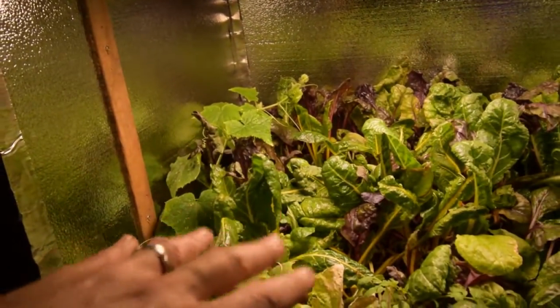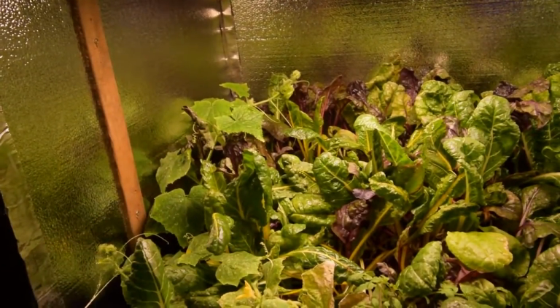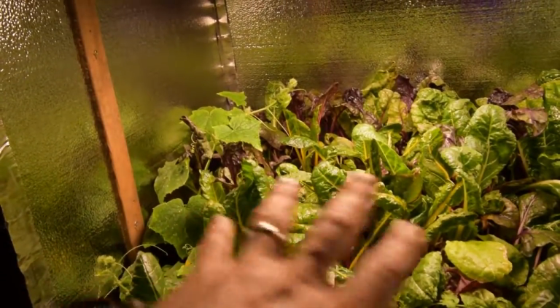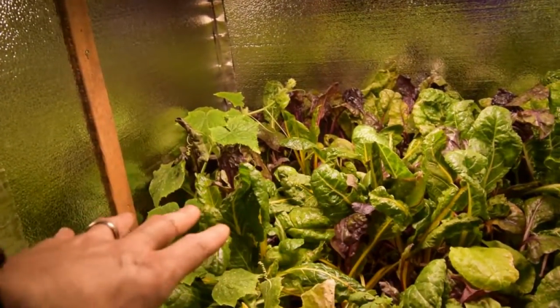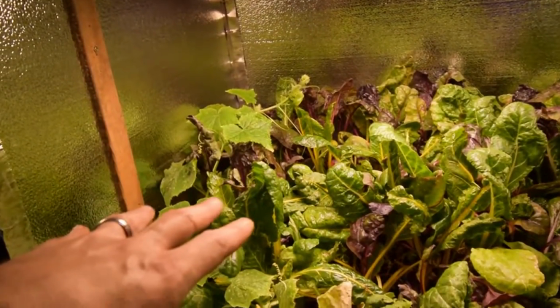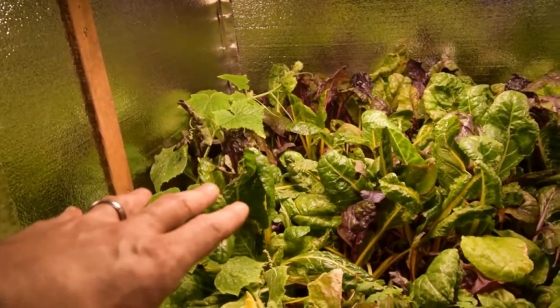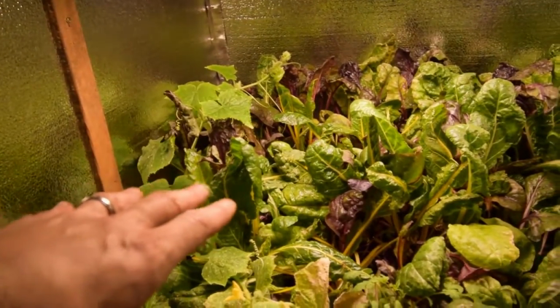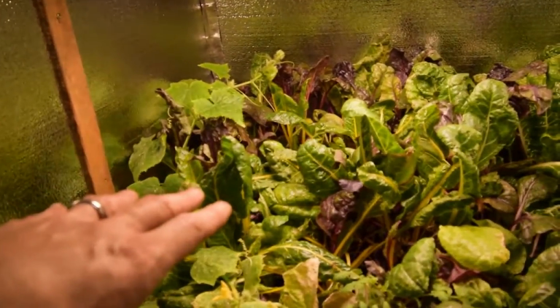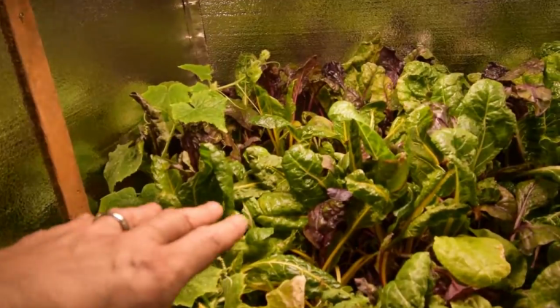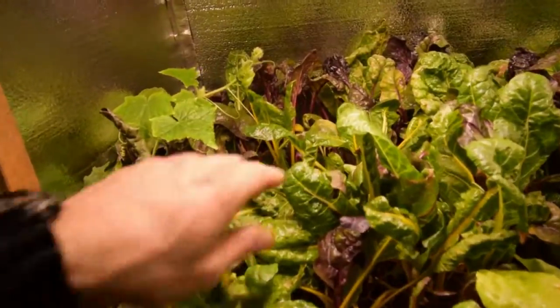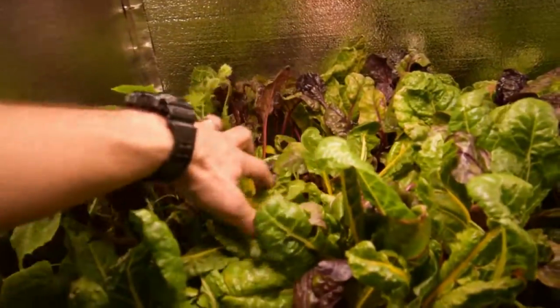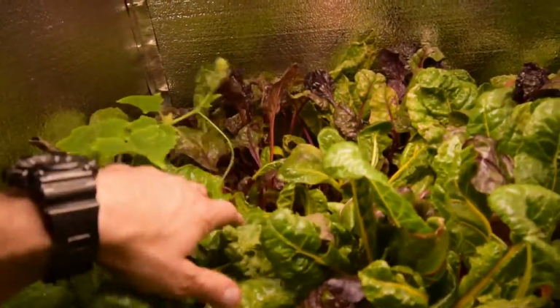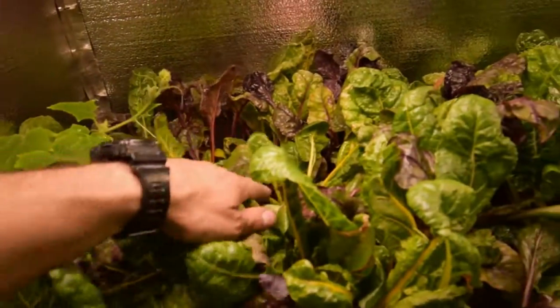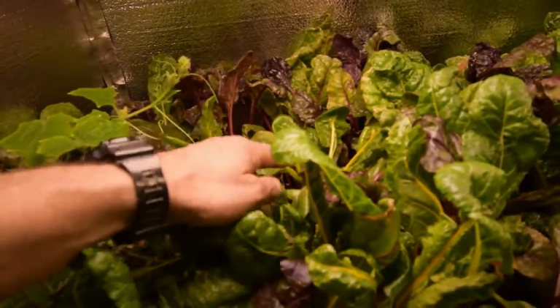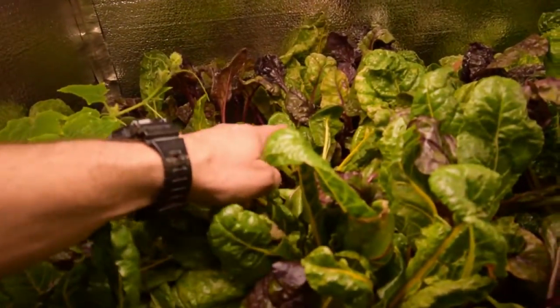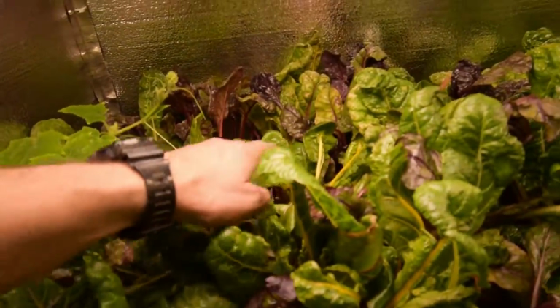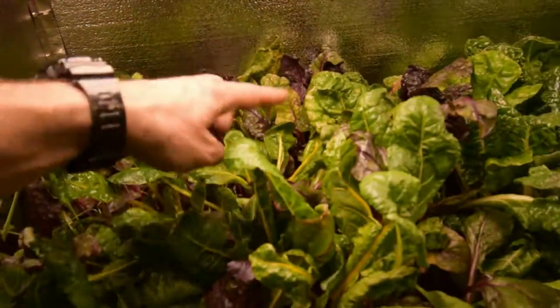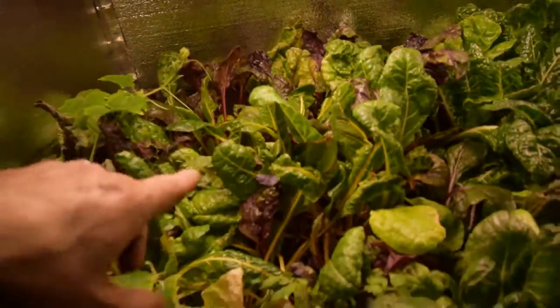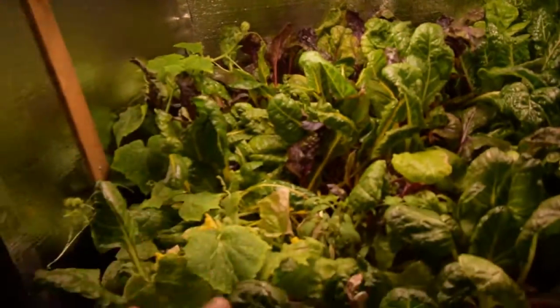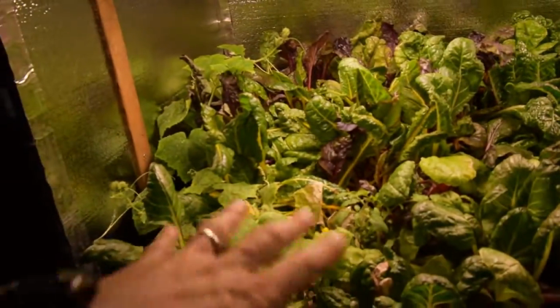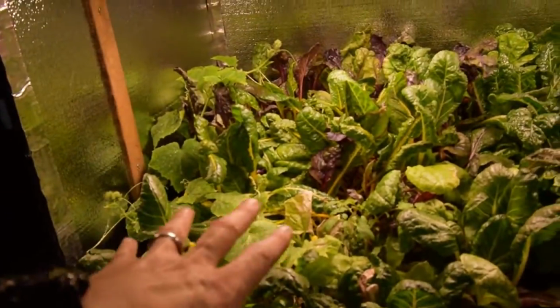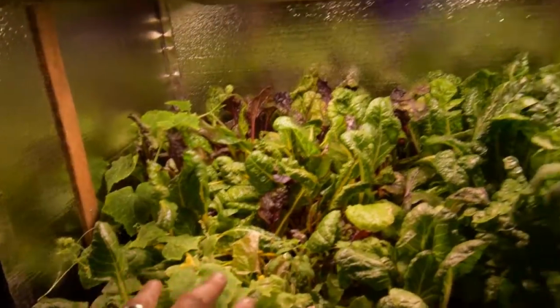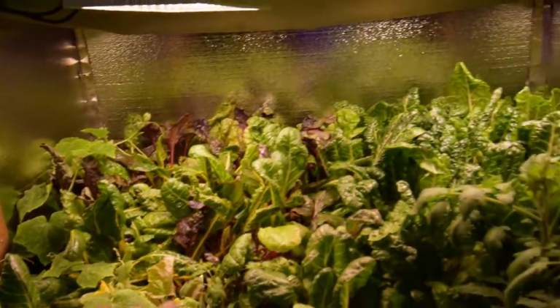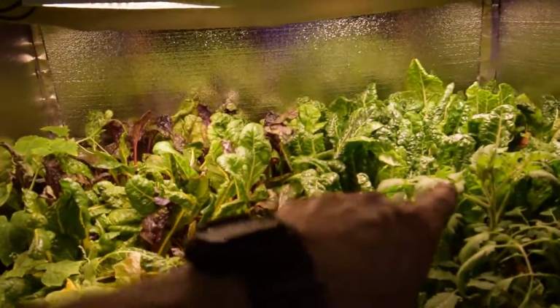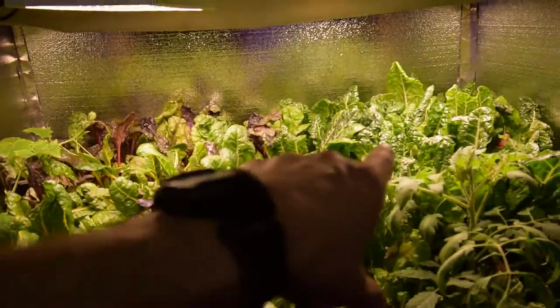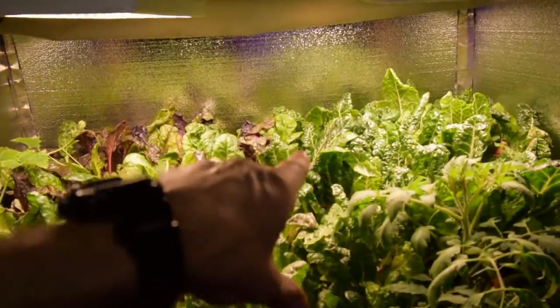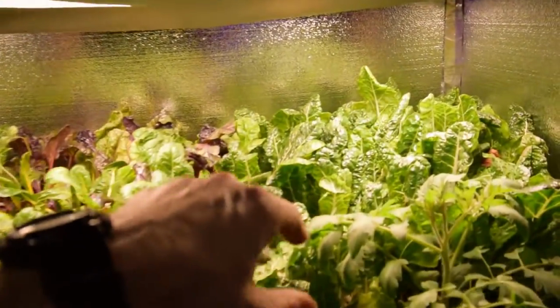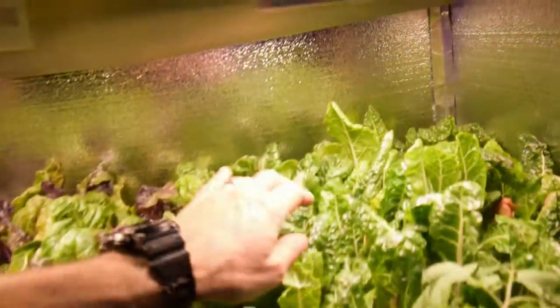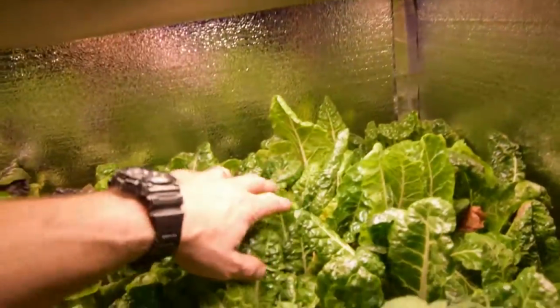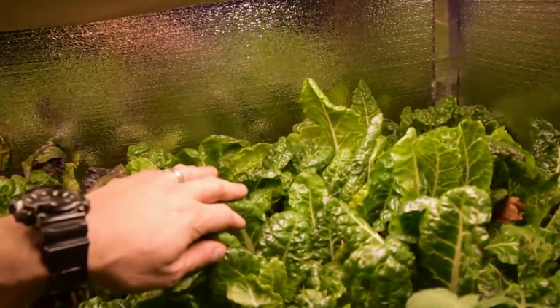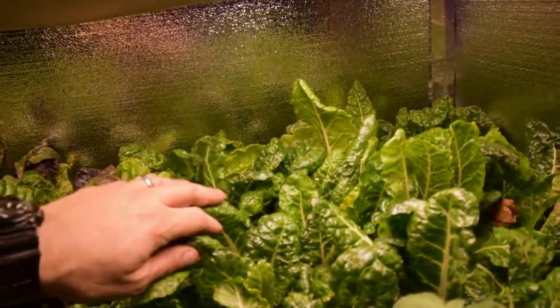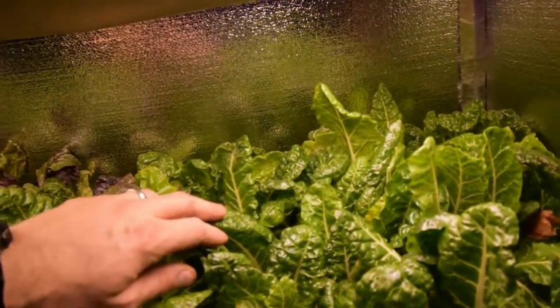Paul came down and harvested last night so it's pretty thin back in here now. We've got some new growth coming up, but that's been thinned out. She also took some of the Silverado chard, but we still have quite a bit that needs to be harvested.